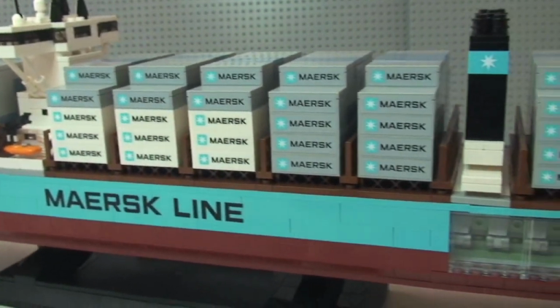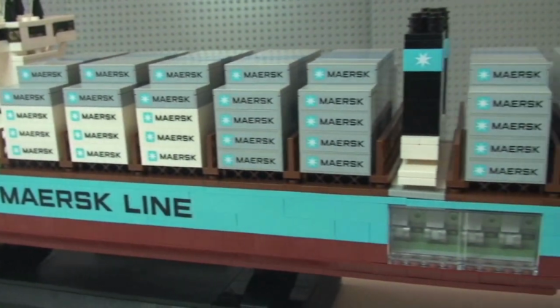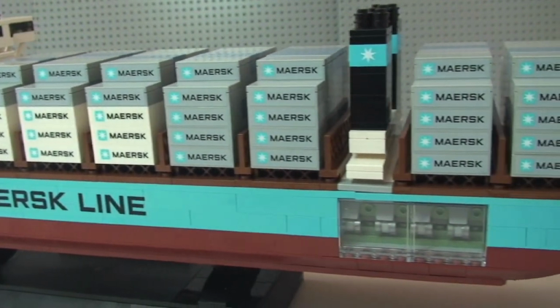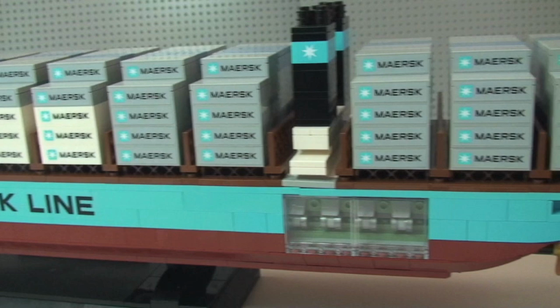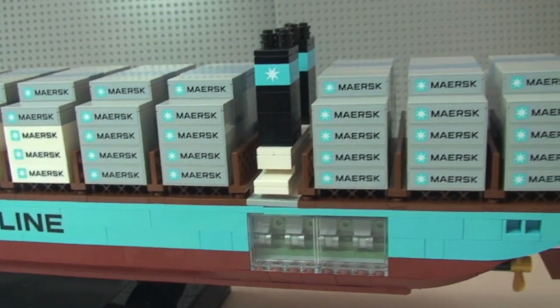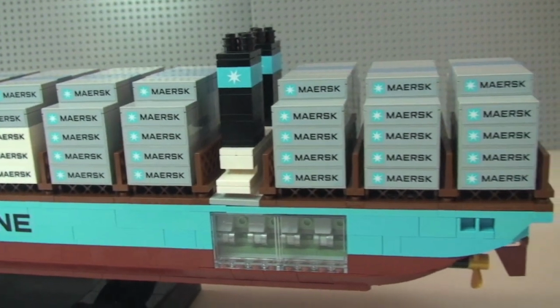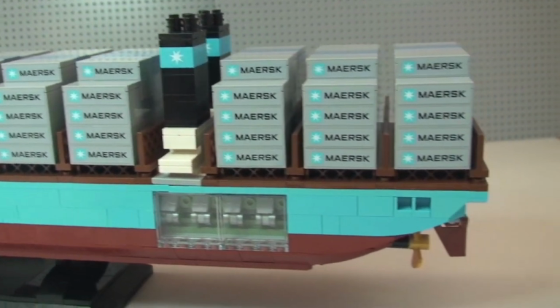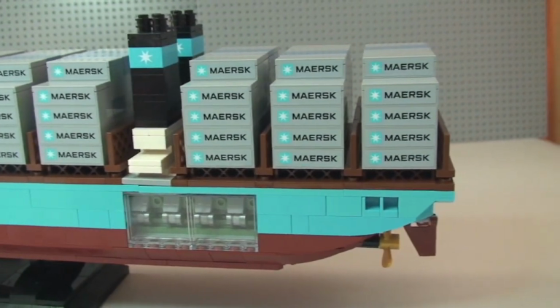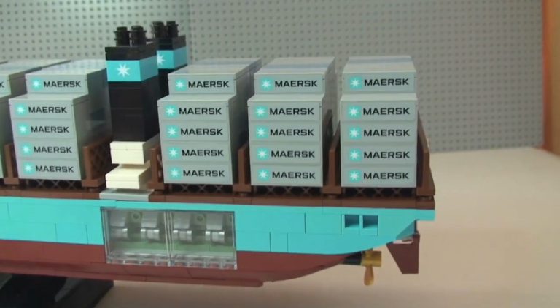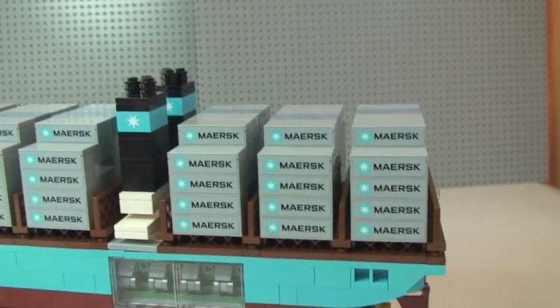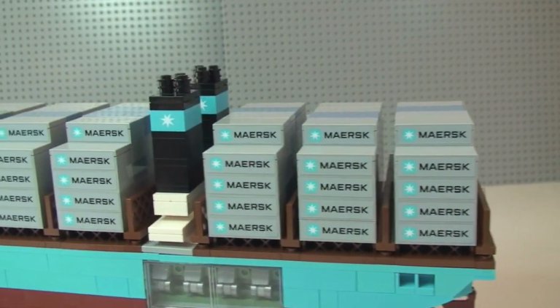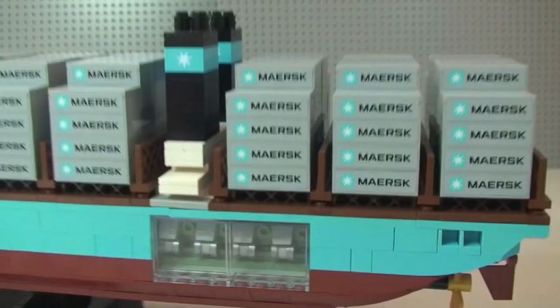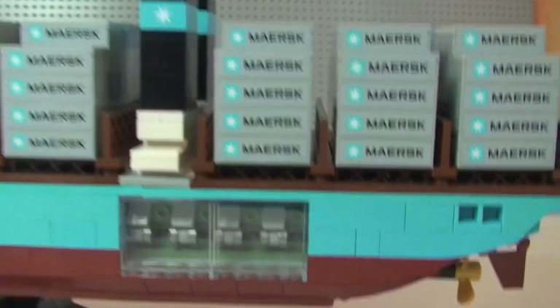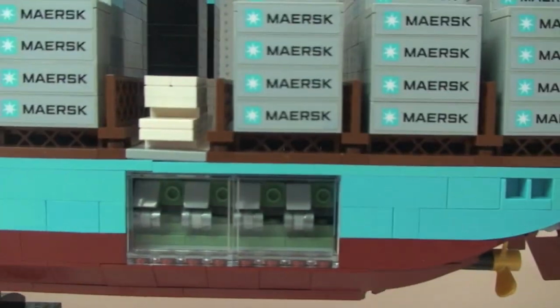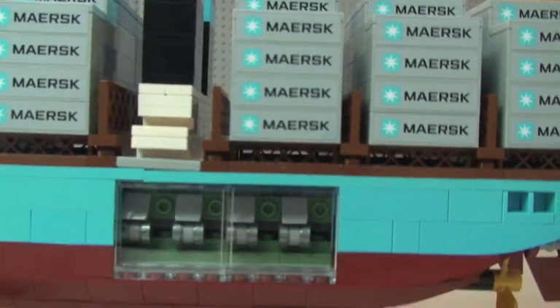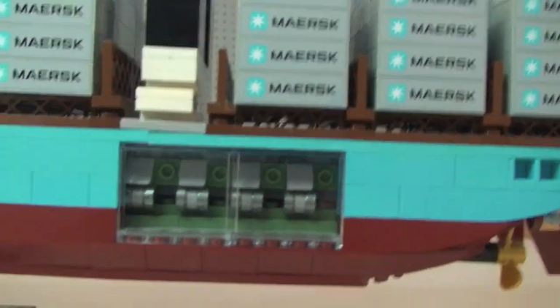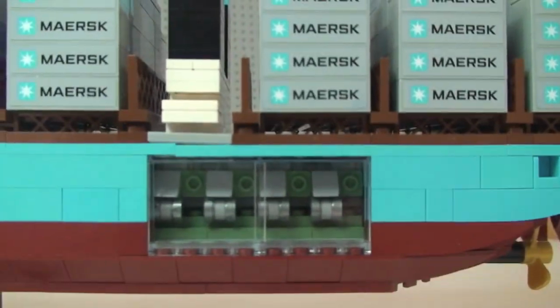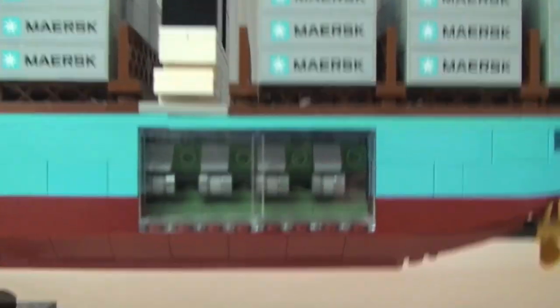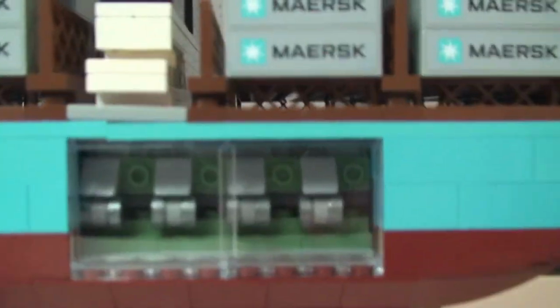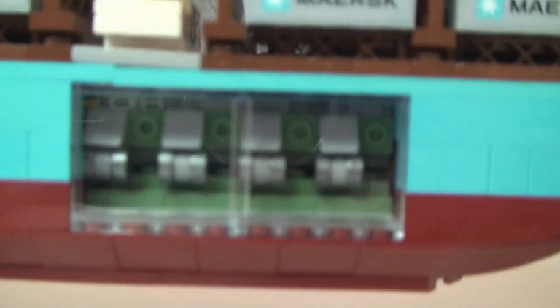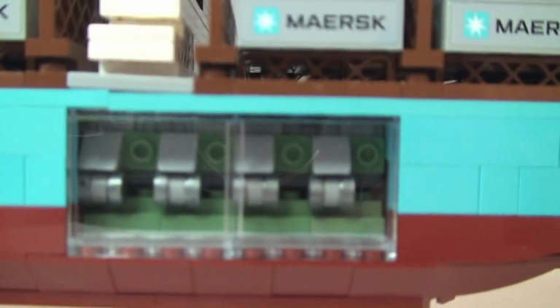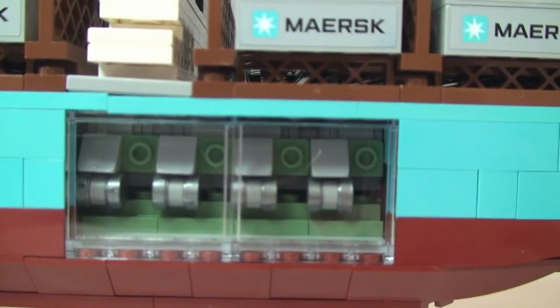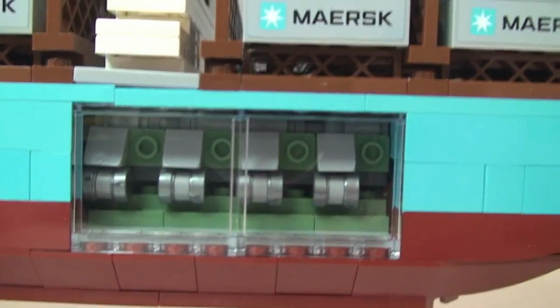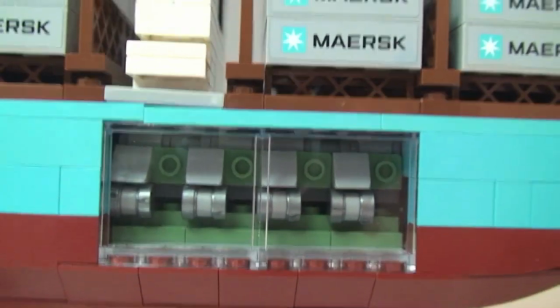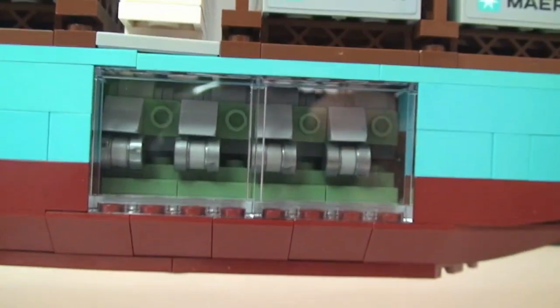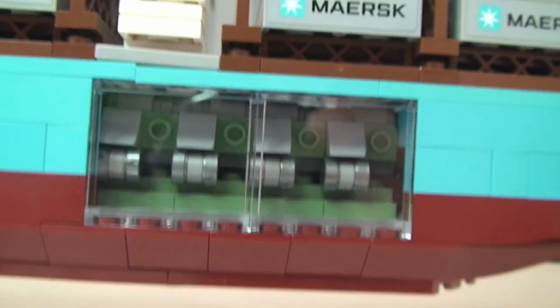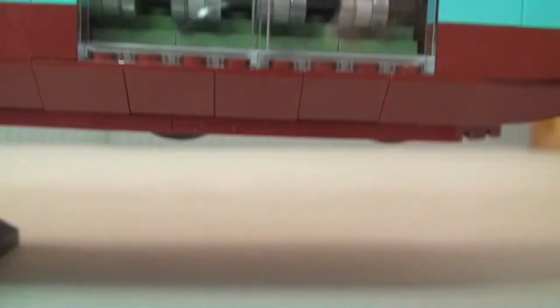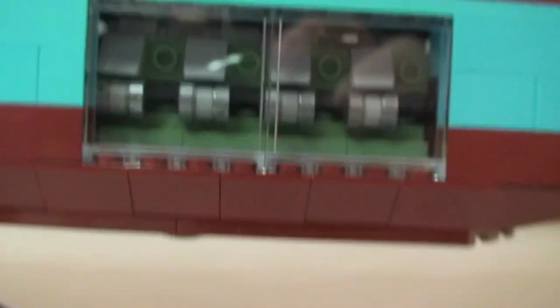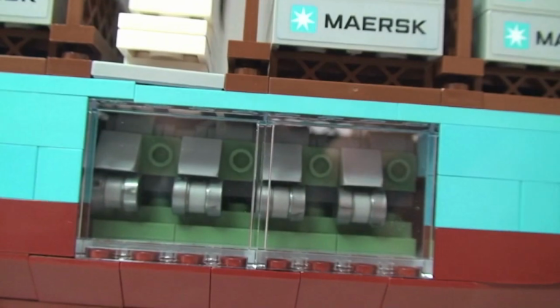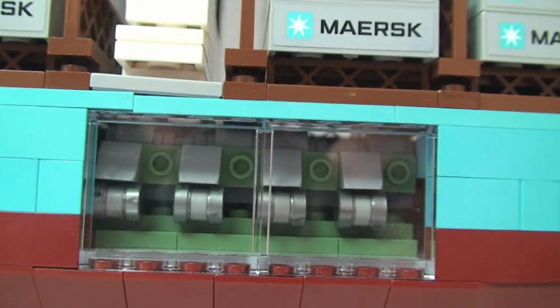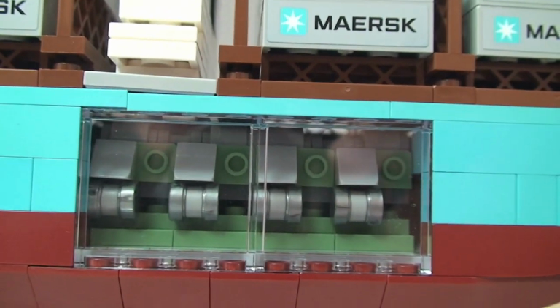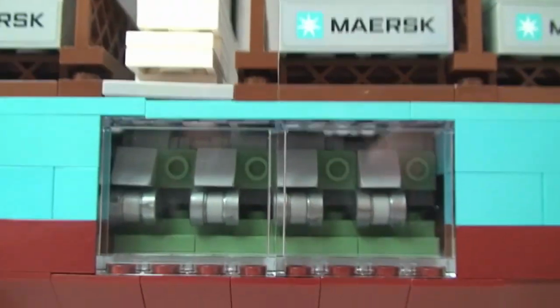Carrying on down to the side, they've put two clear windows so you can see inside the engine — that's the engine detail in there.